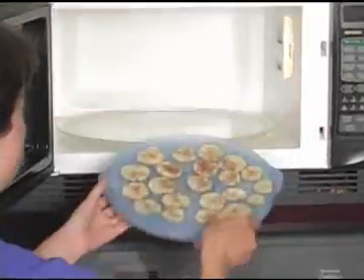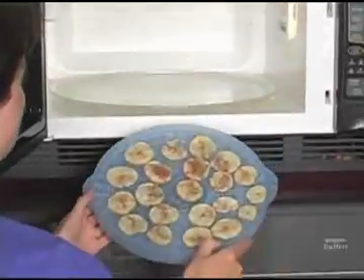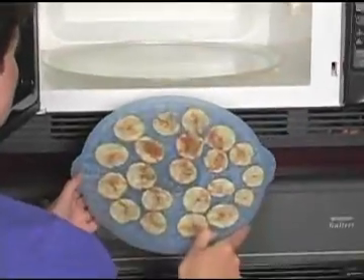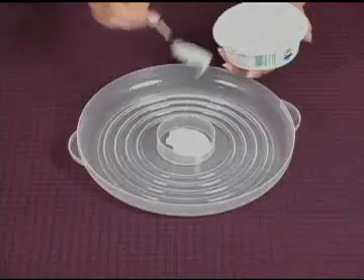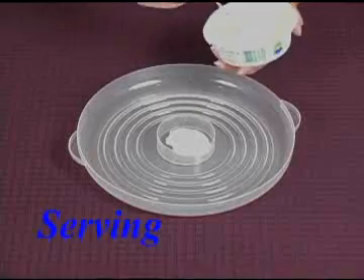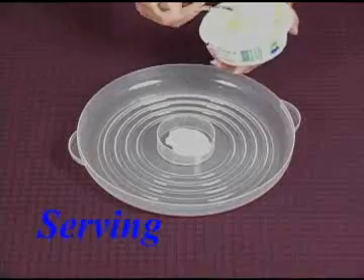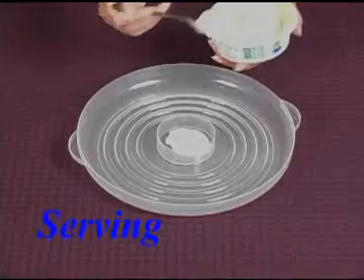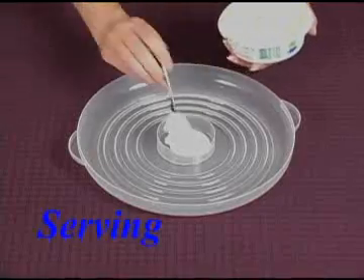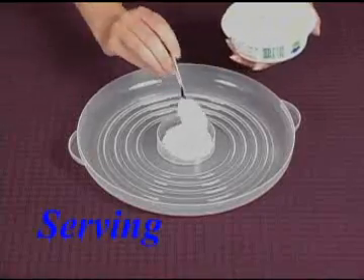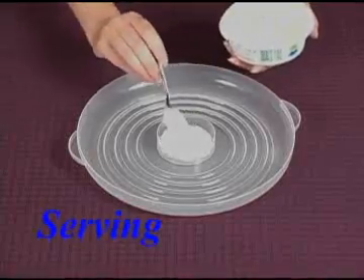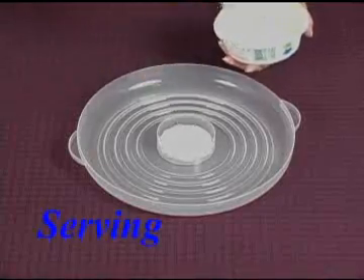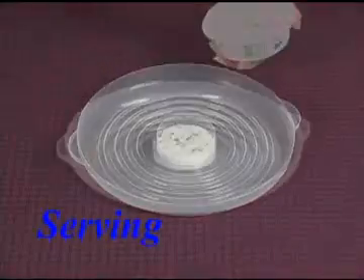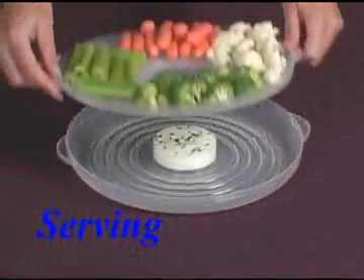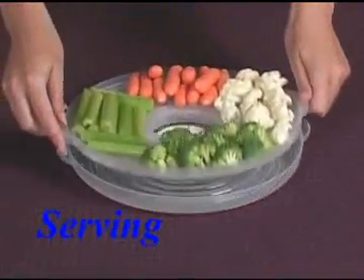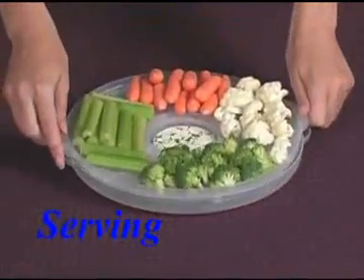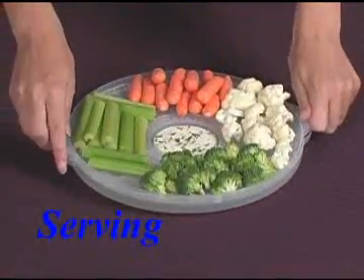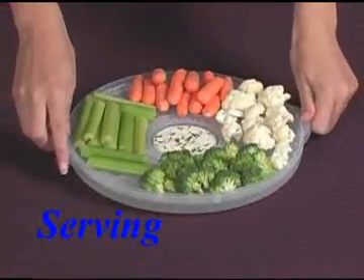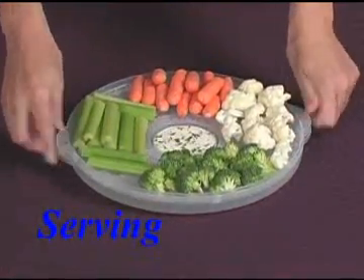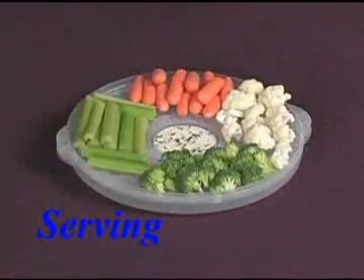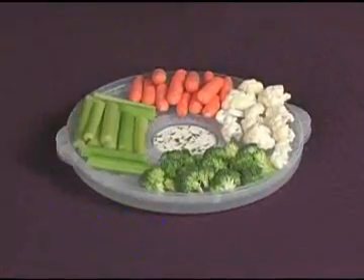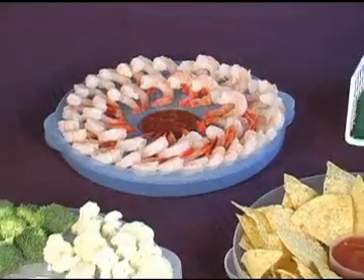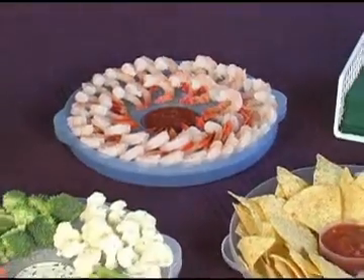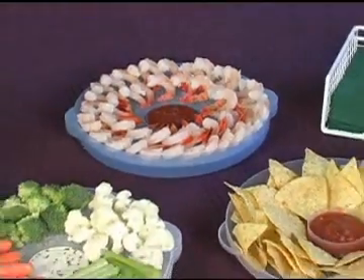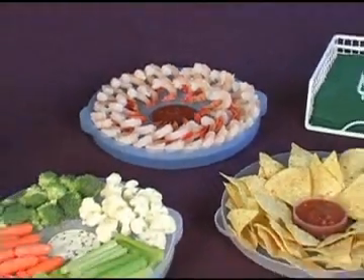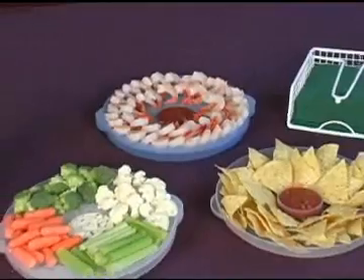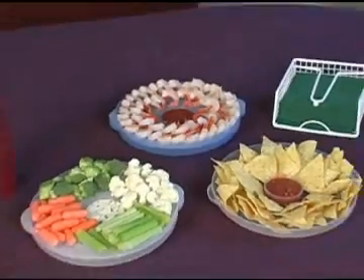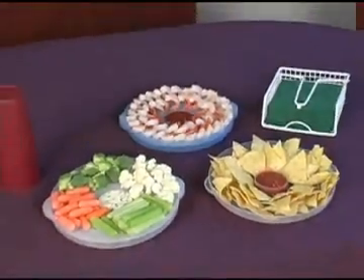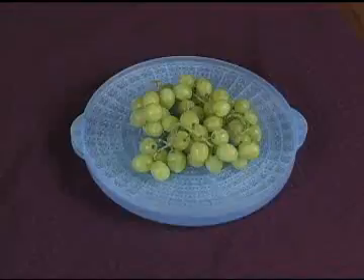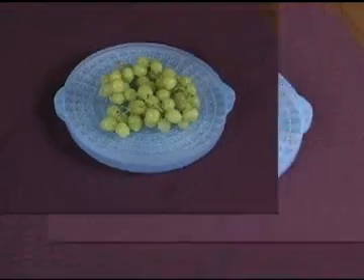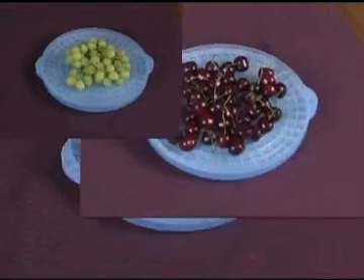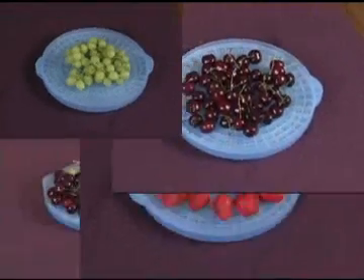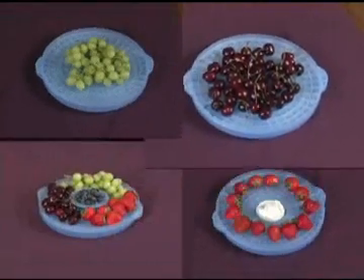The UltraDrainer is an attractive food tray for your party table. It can hold vegetables and dip, cocktail shrimp, chips and salsa, all kinds of fruit — anything.